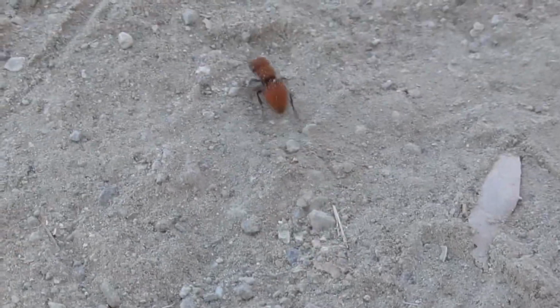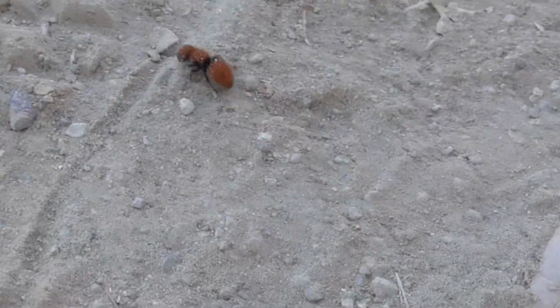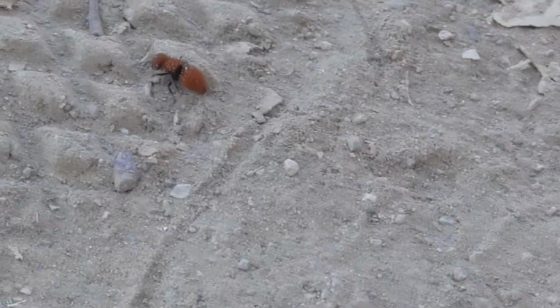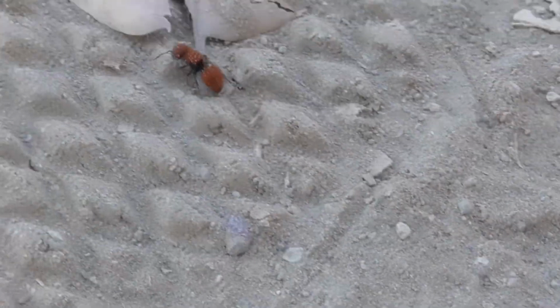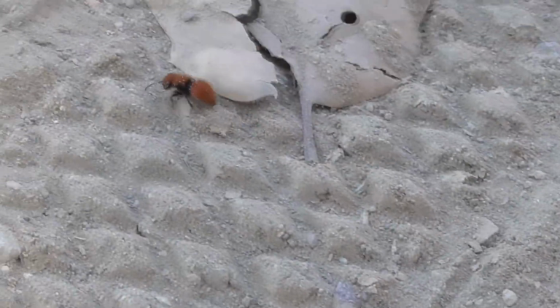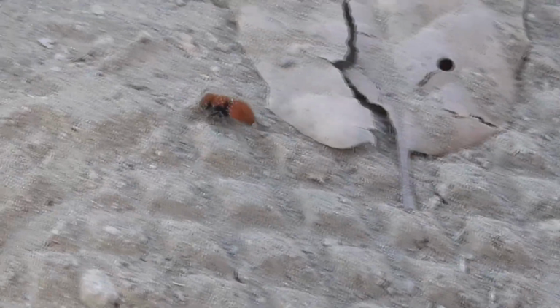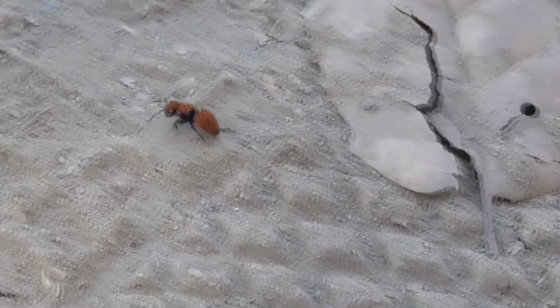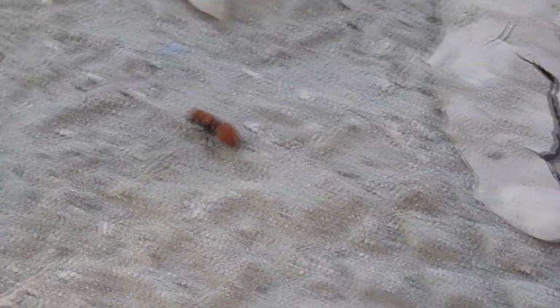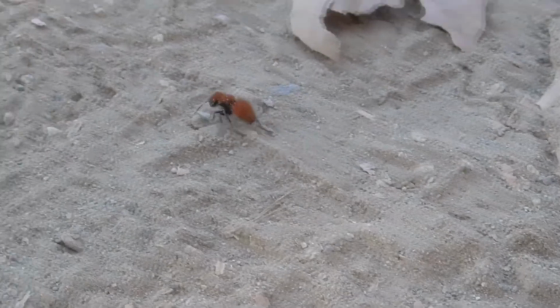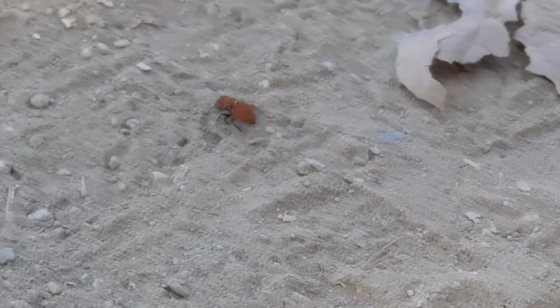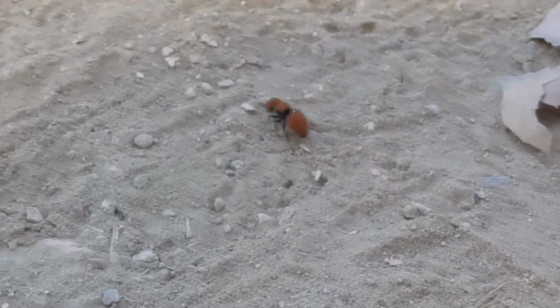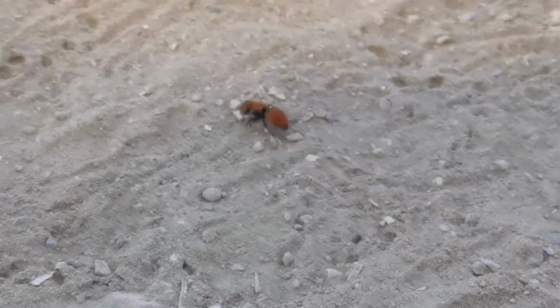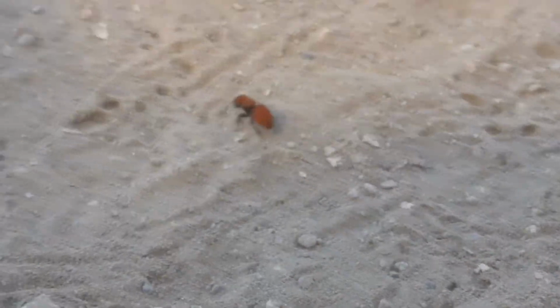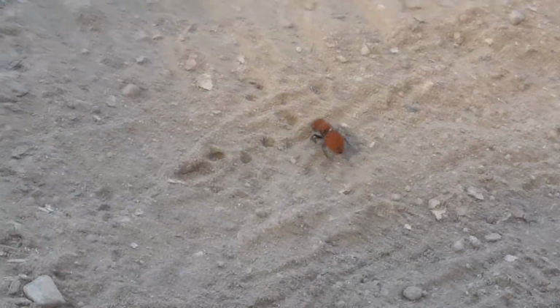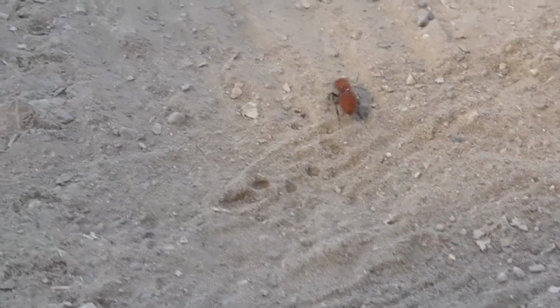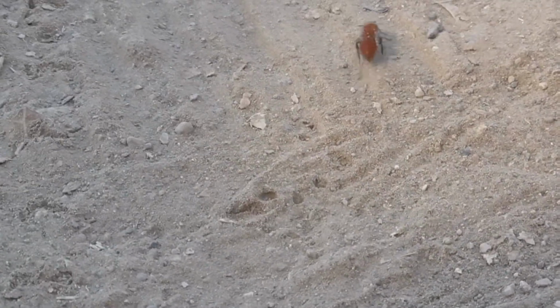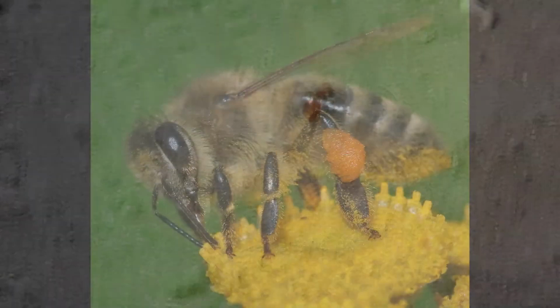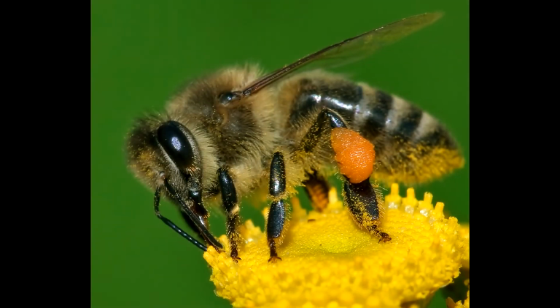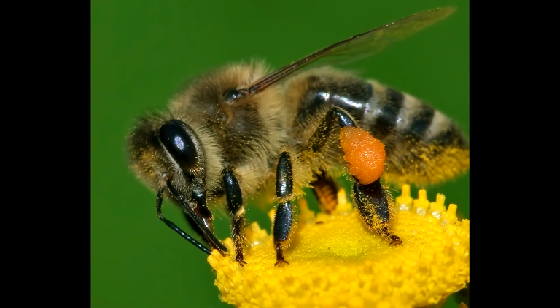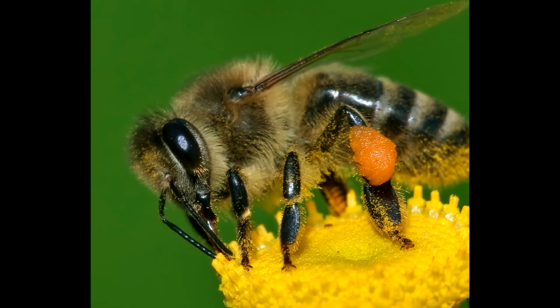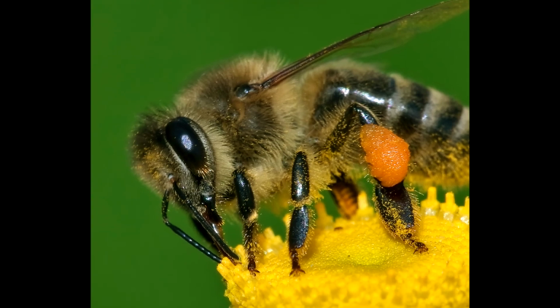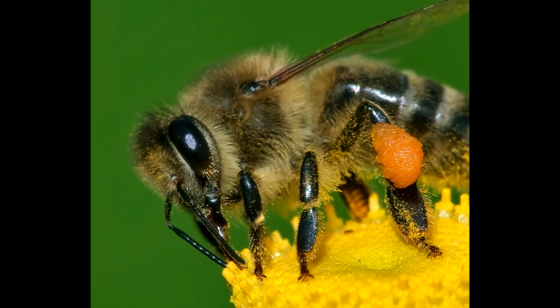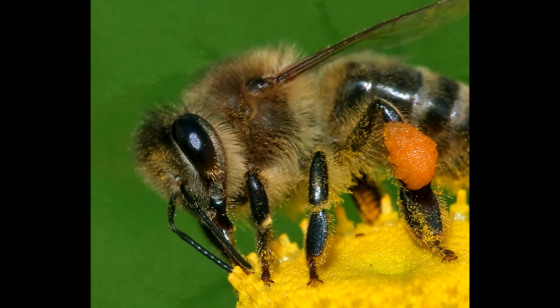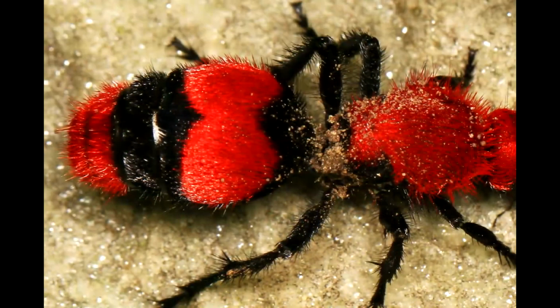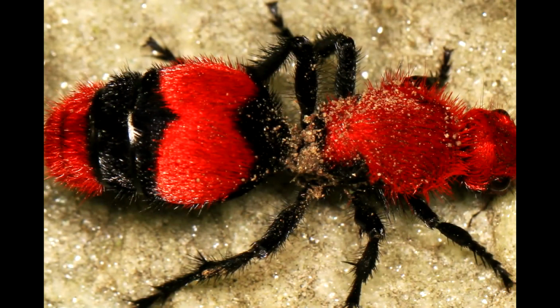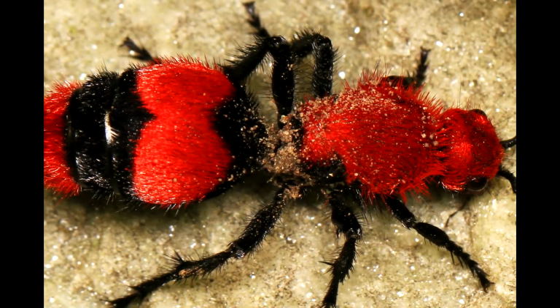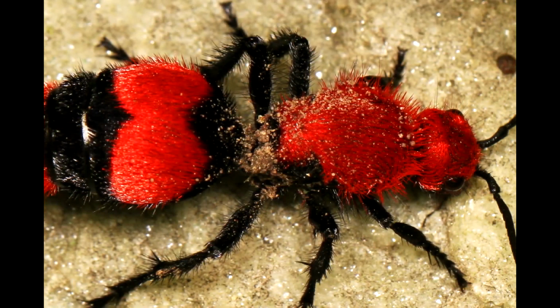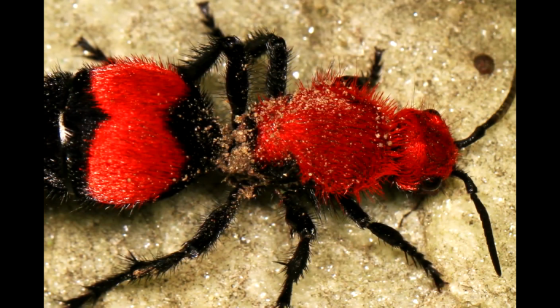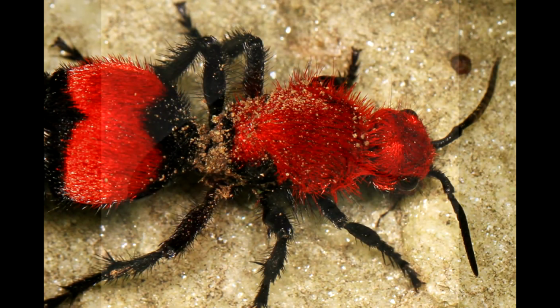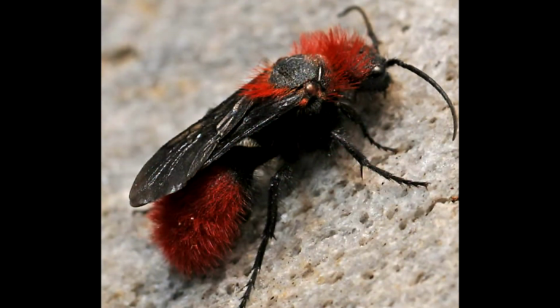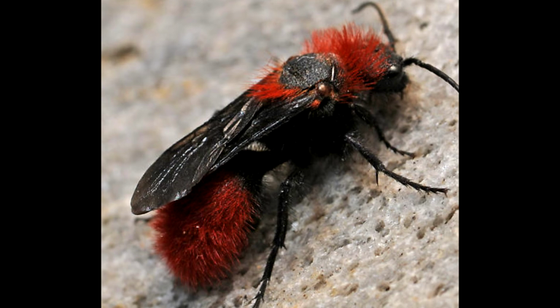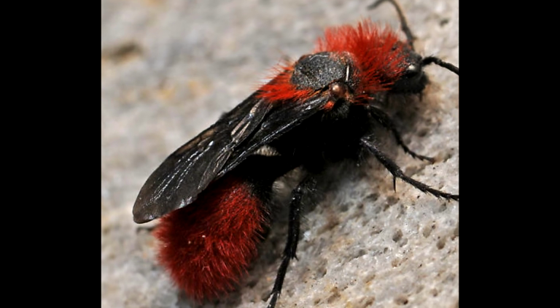They're solitary insects — they don't build nests. They're active in the day and settle down at night. Their exoskeleton is so strong it's 11 times stronger than that of a honeybee. The females are wingless and spend their days walking around, while the males have wings.